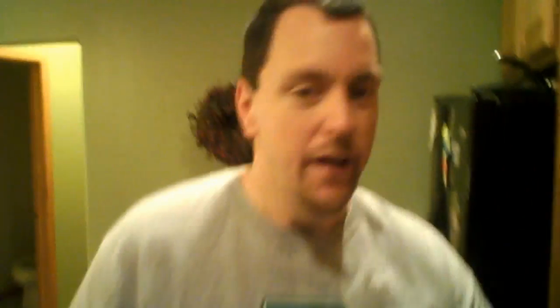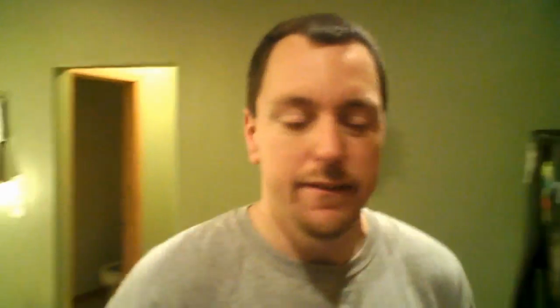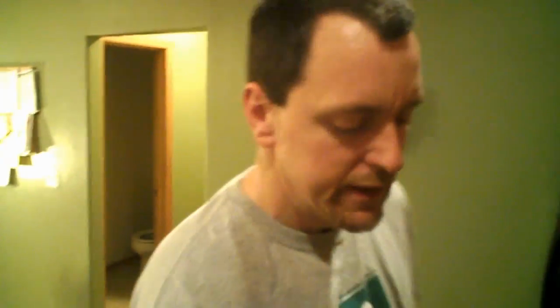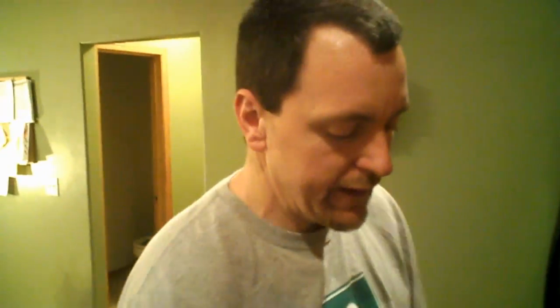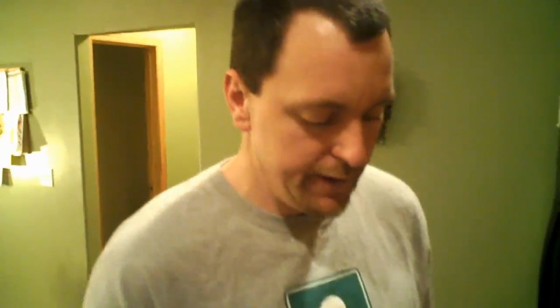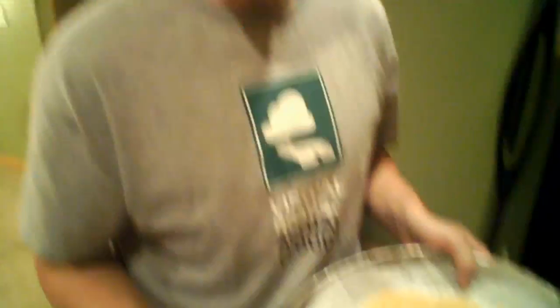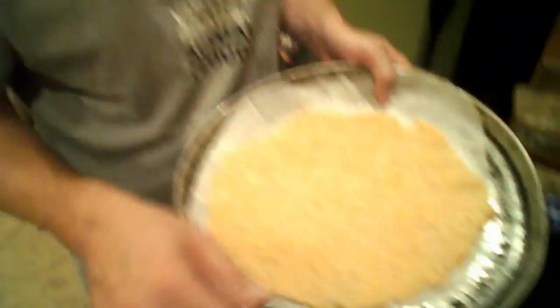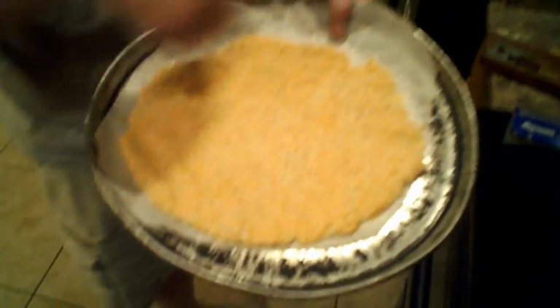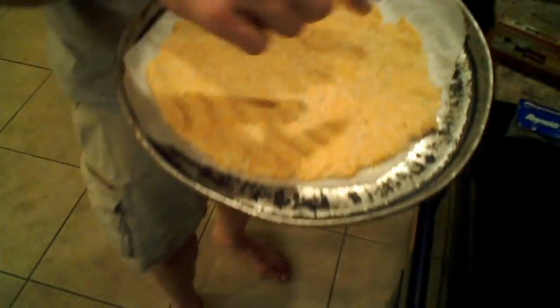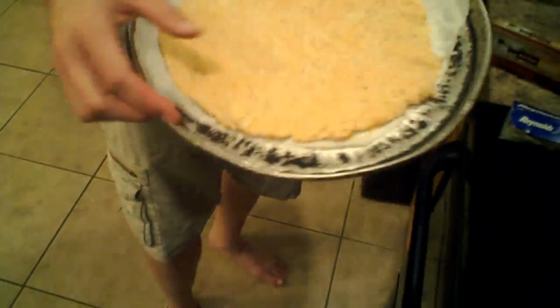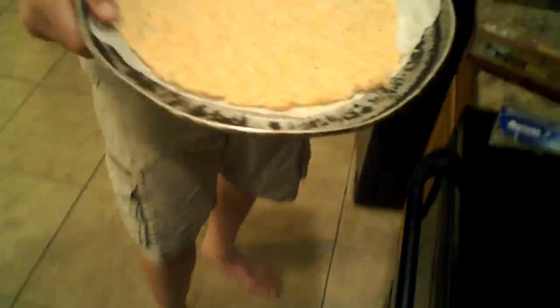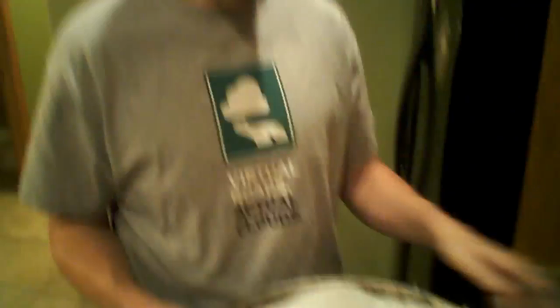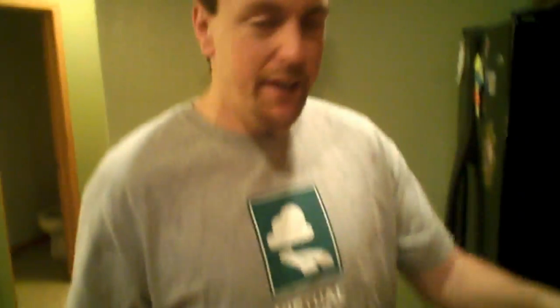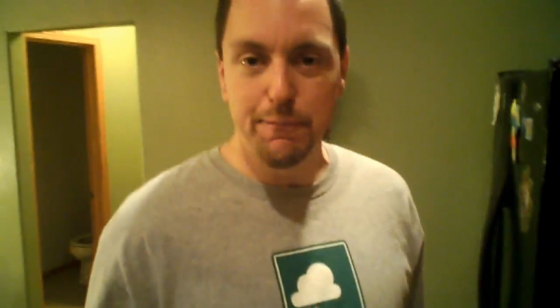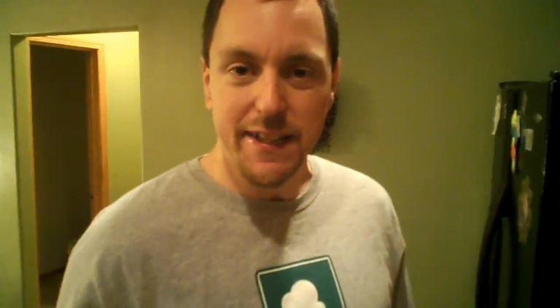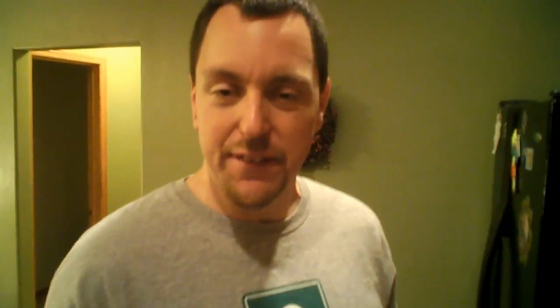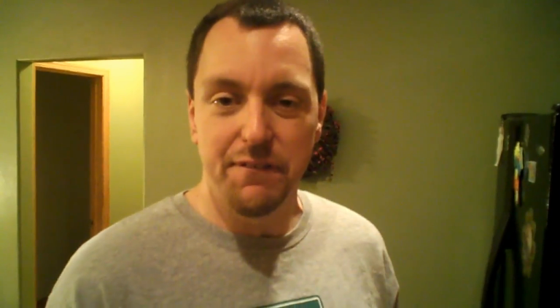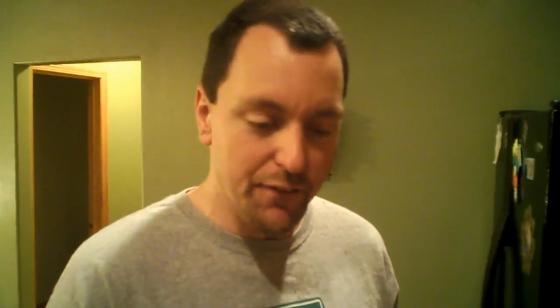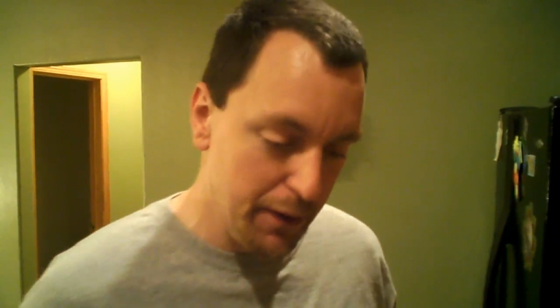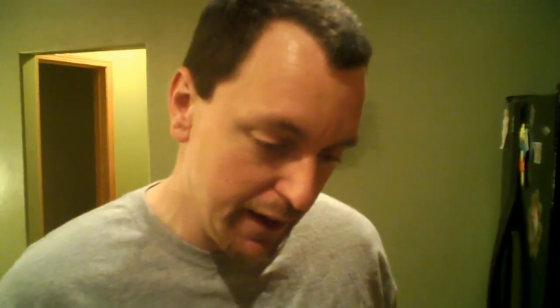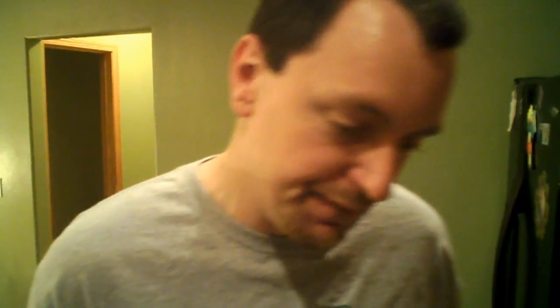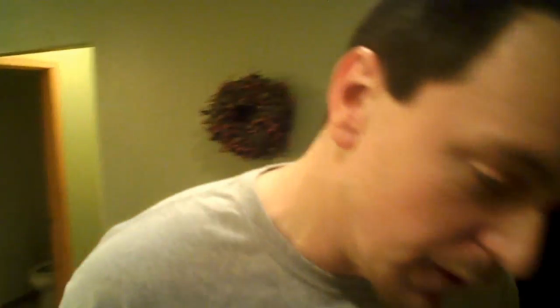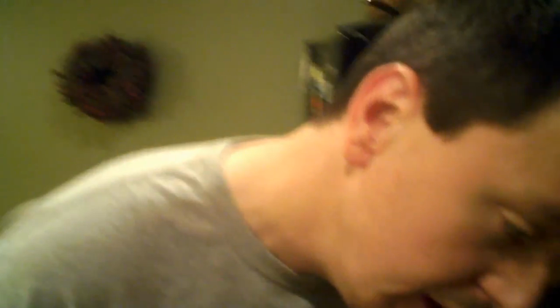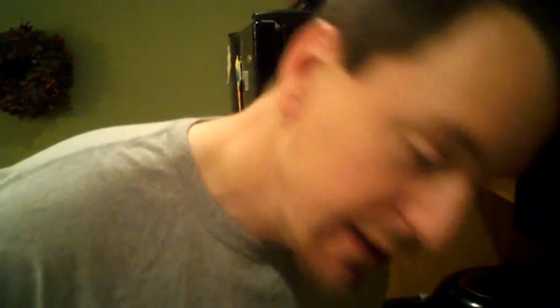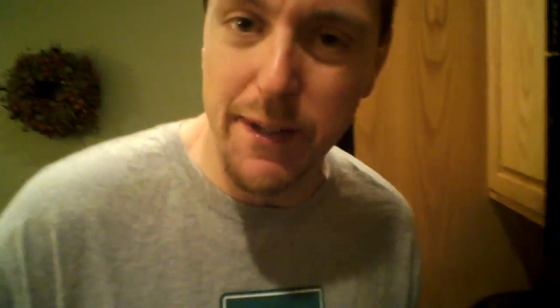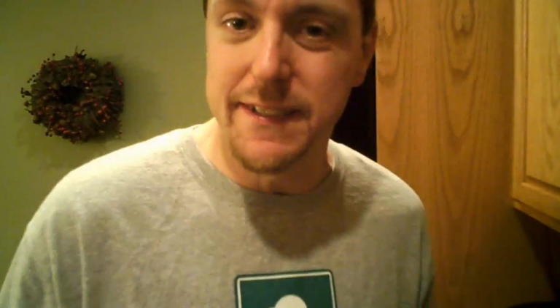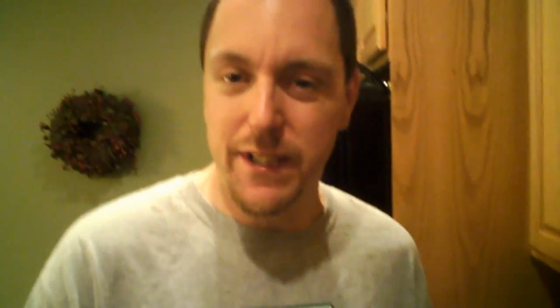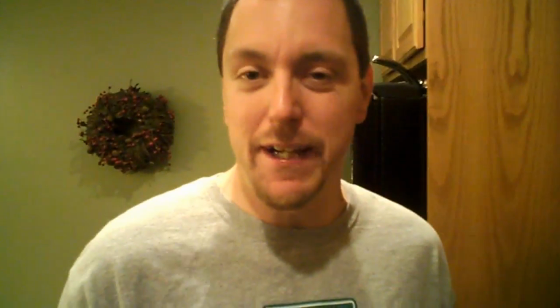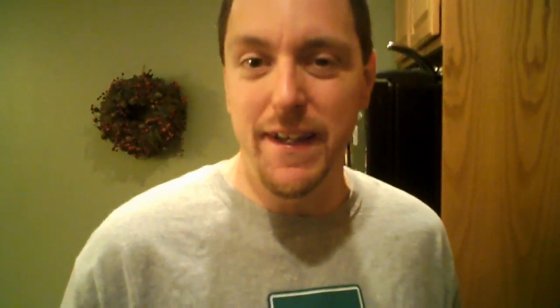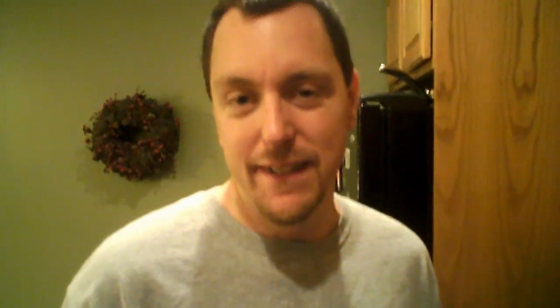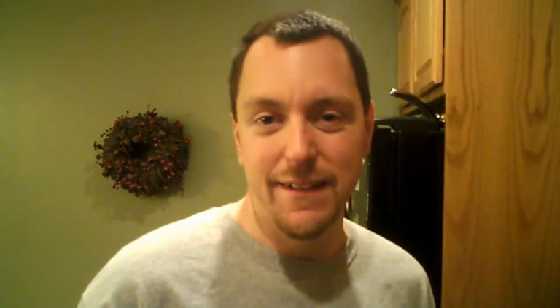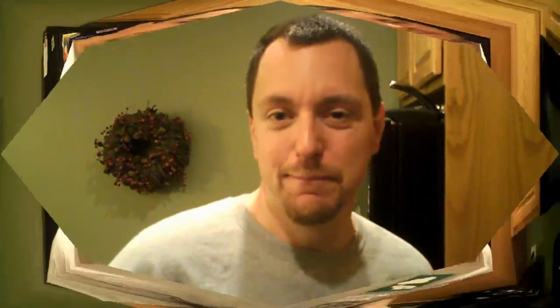We got the mixture into basically a circular form. Once my oven preheats to 375, we're going to put it in the oven for 10 minutes. We'll catch back up then.